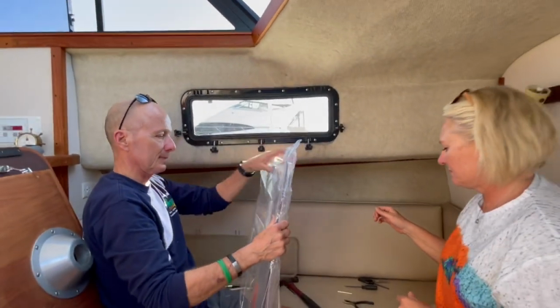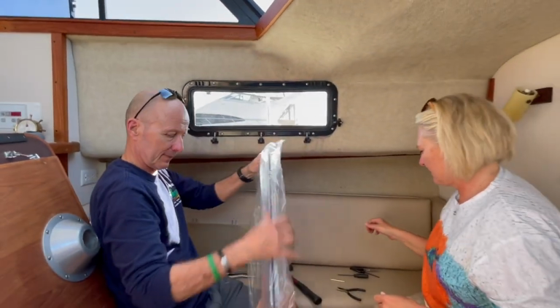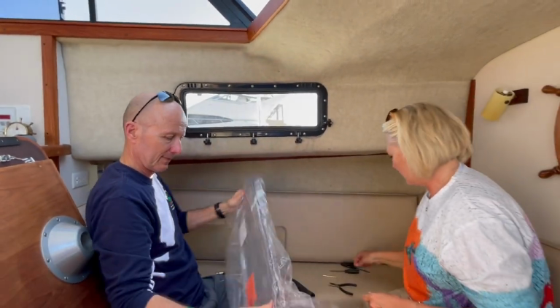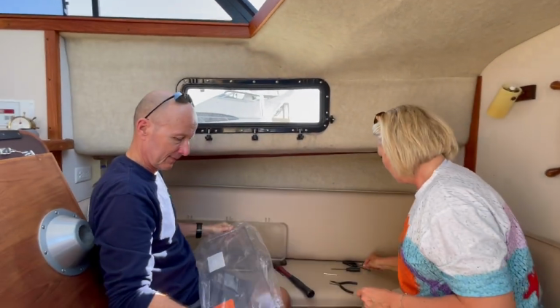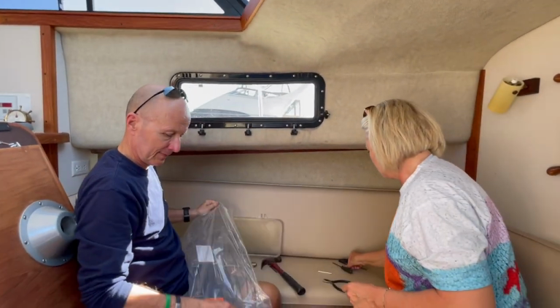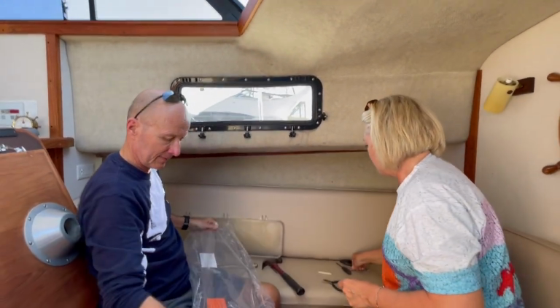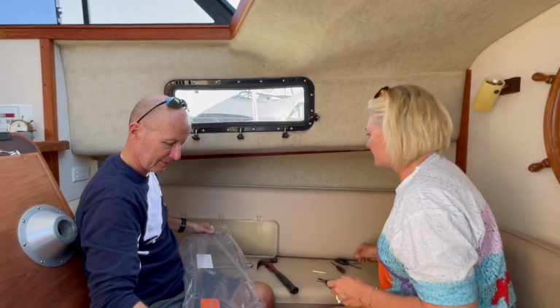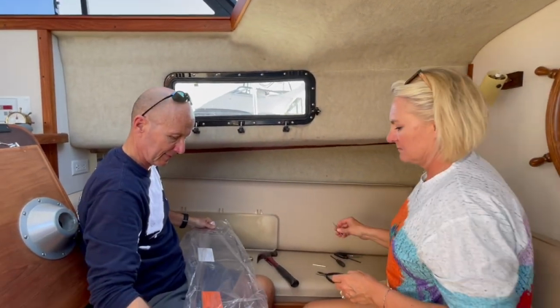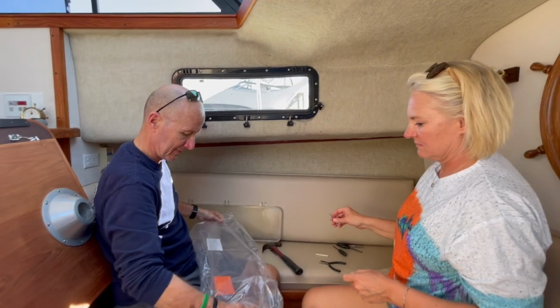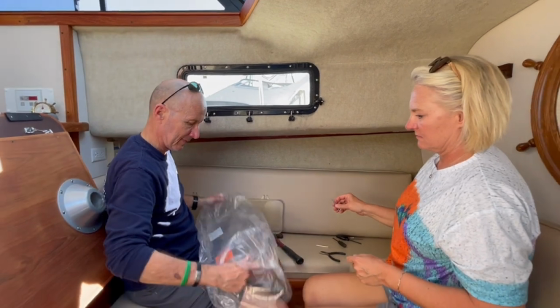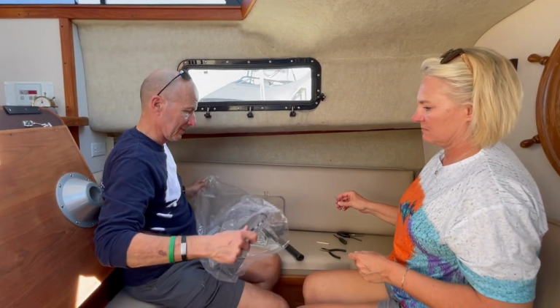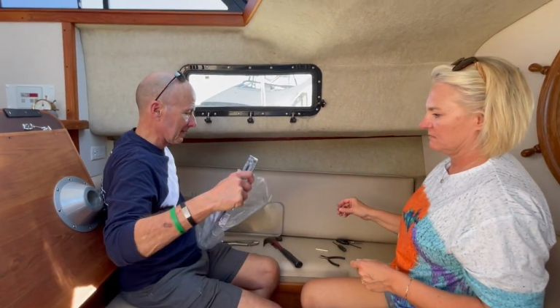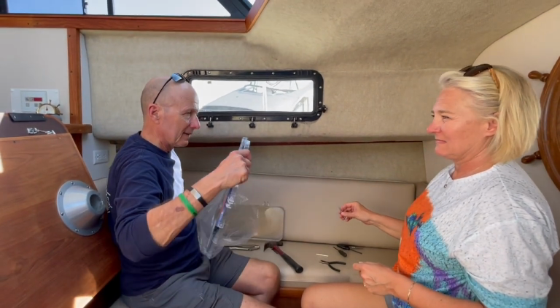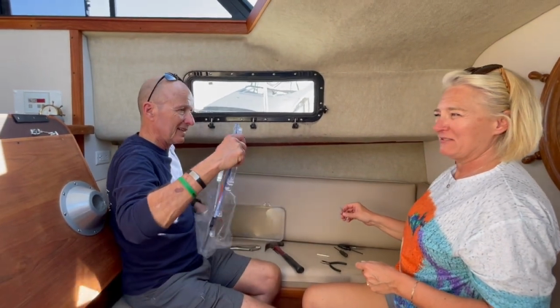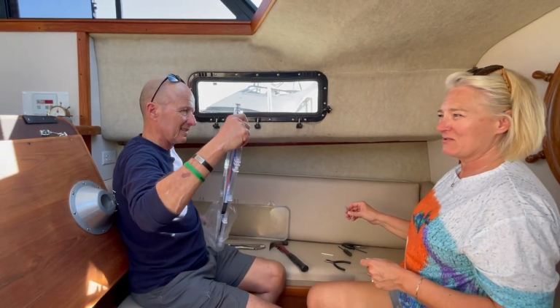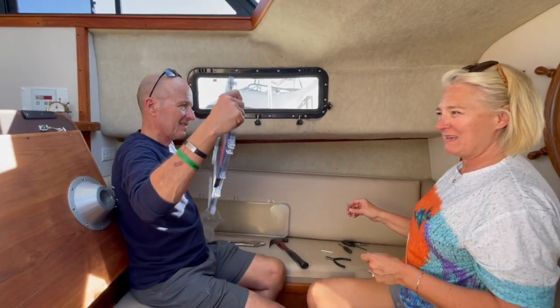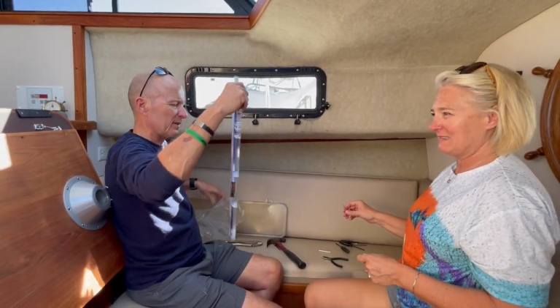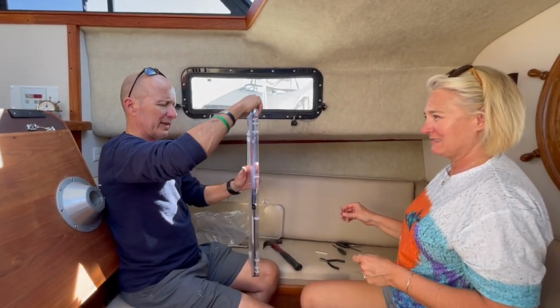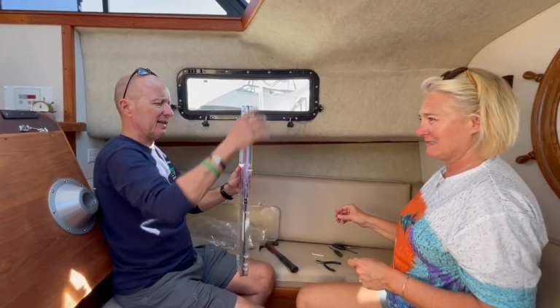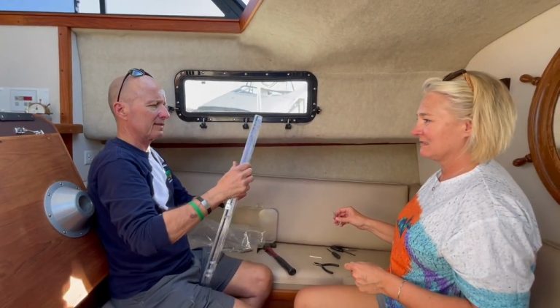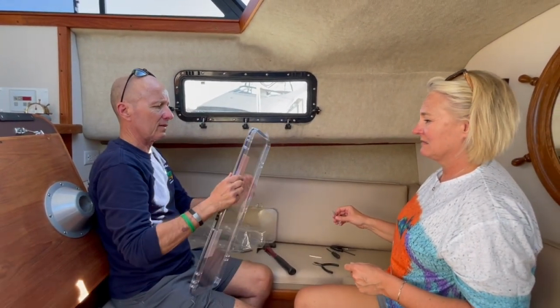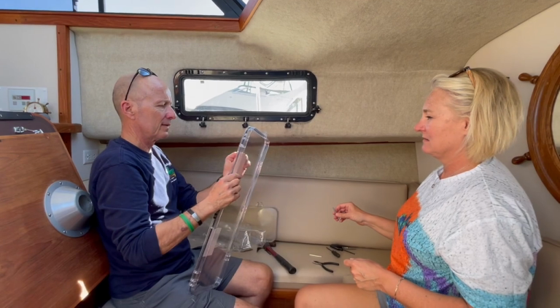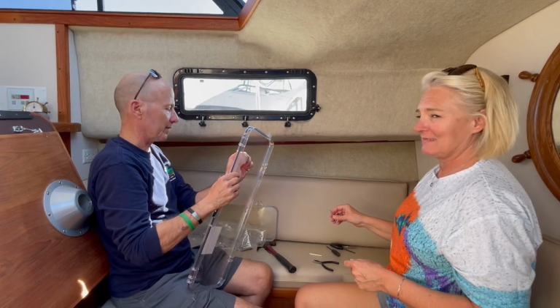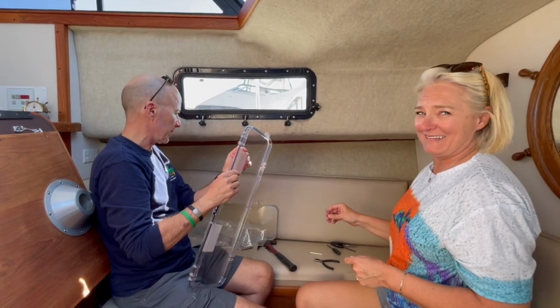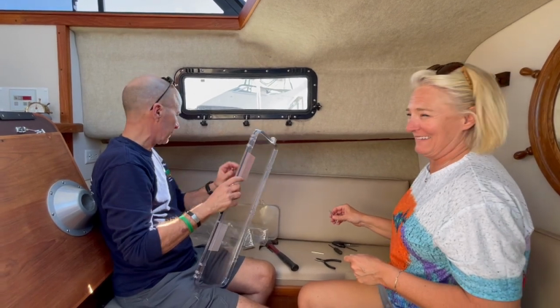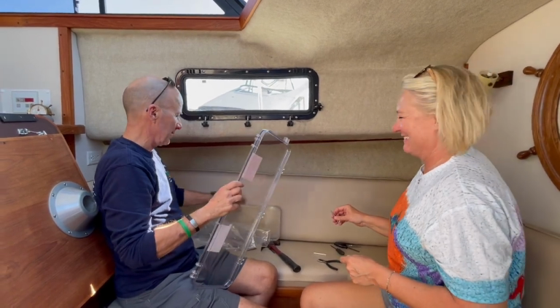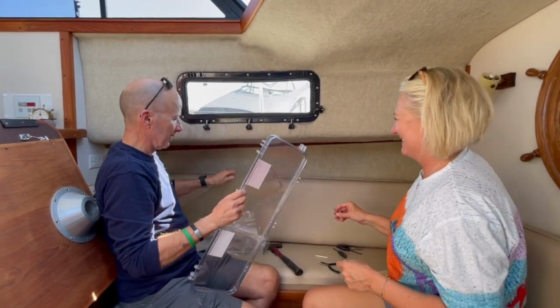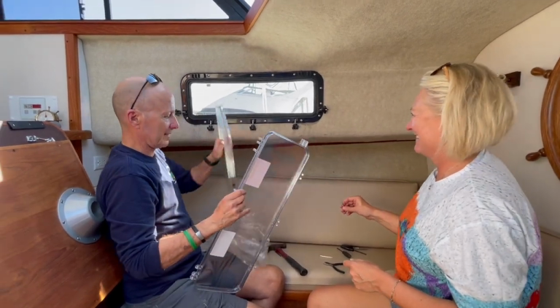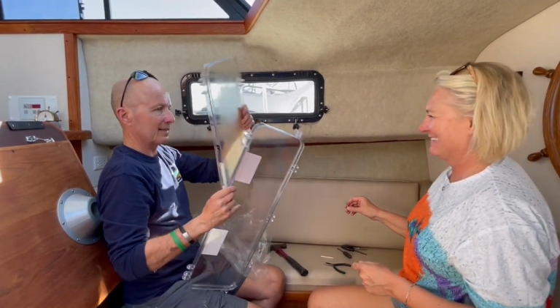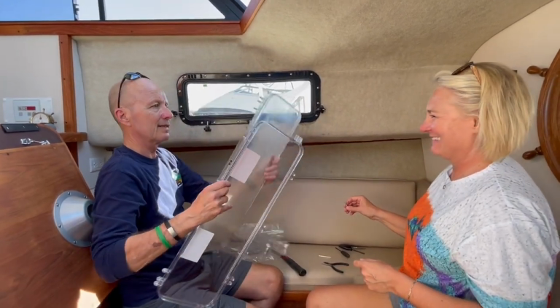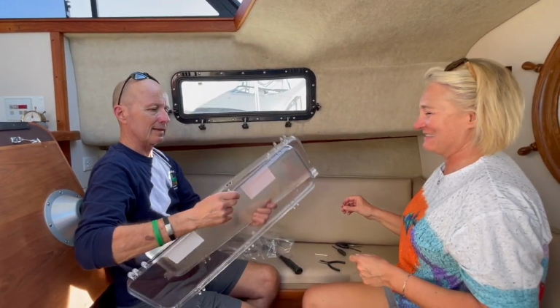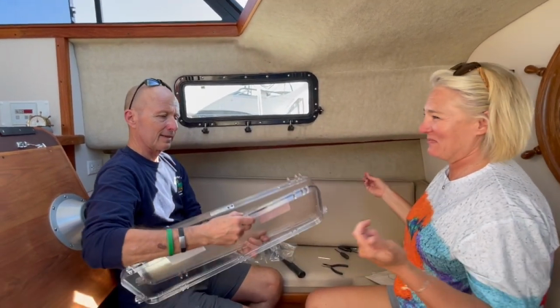Brand new window. Do we want to say how much these things cost? About $120 to $130. That's not bad. And the only difference with this — that's a boat part, that's a boat part.